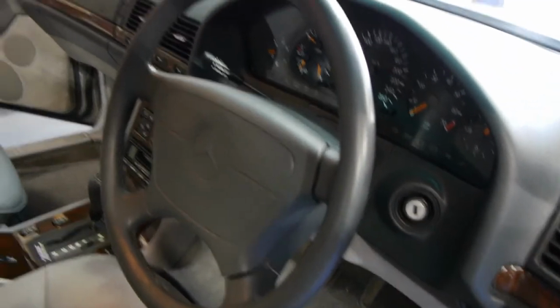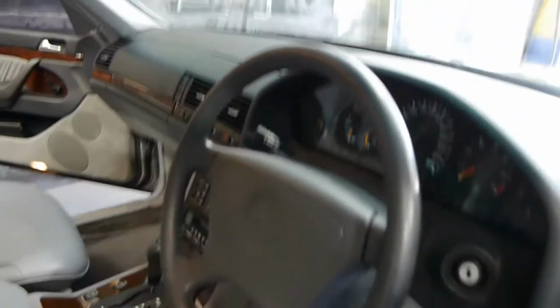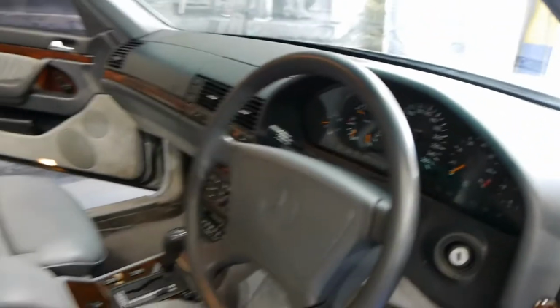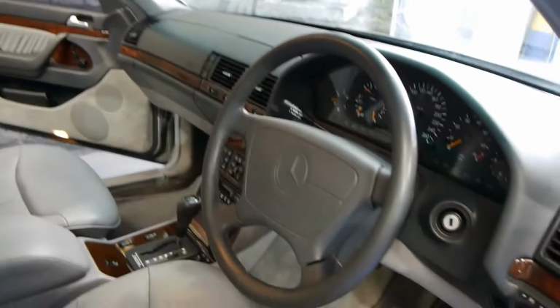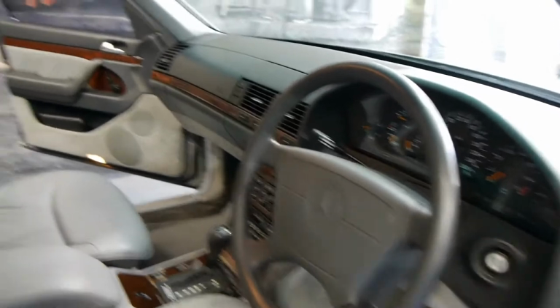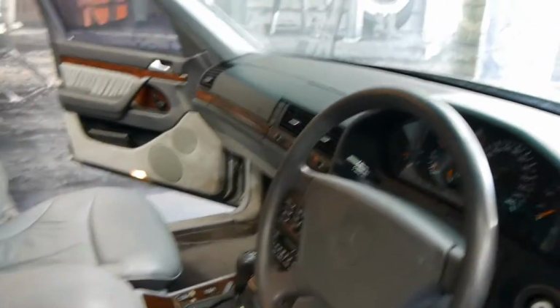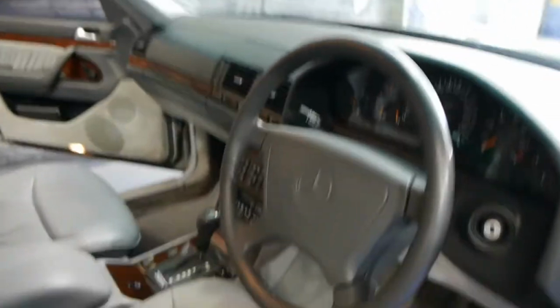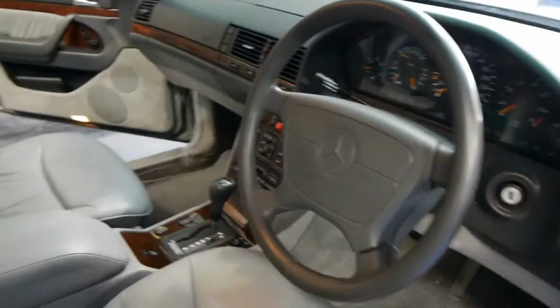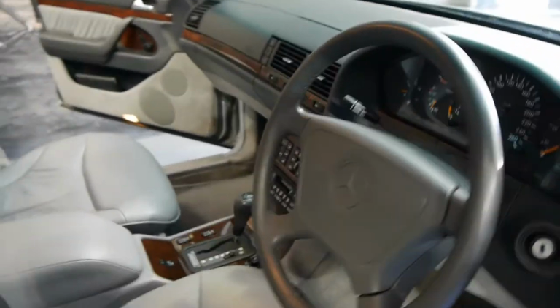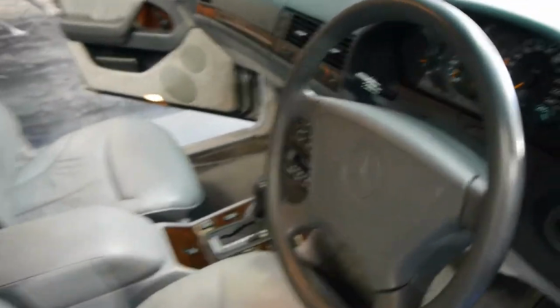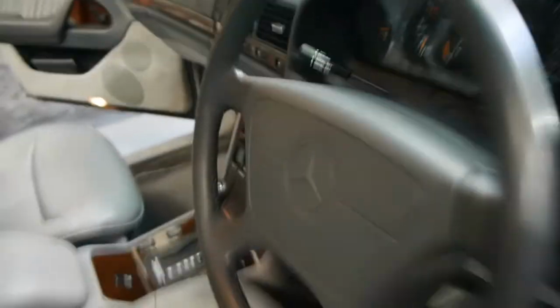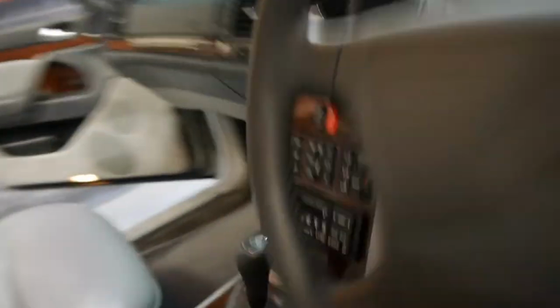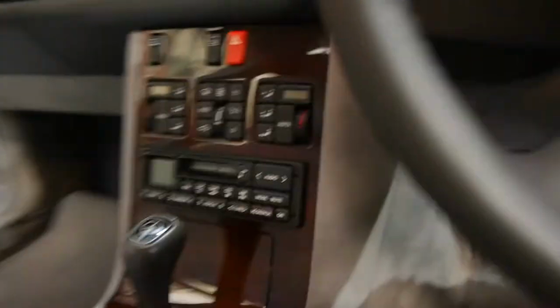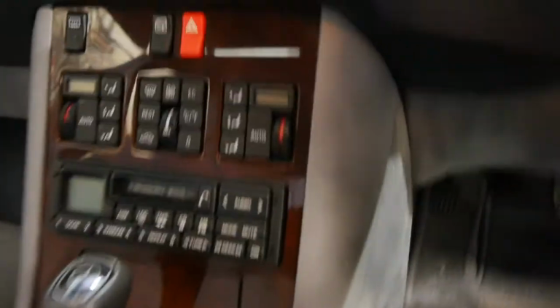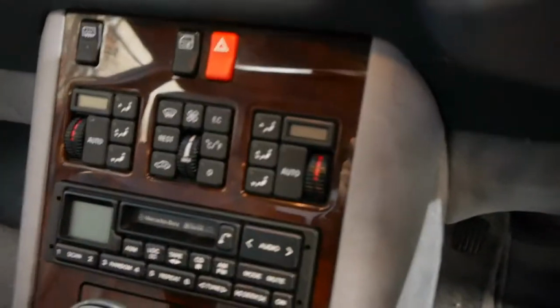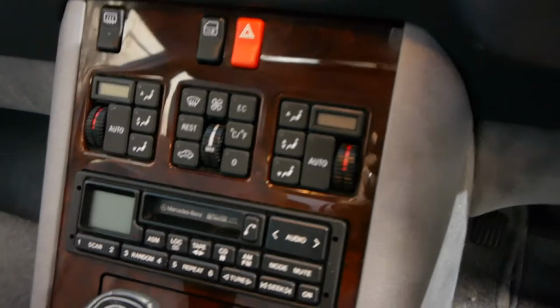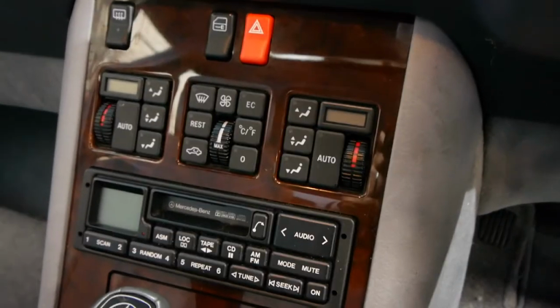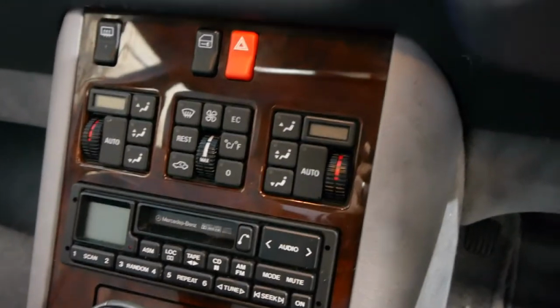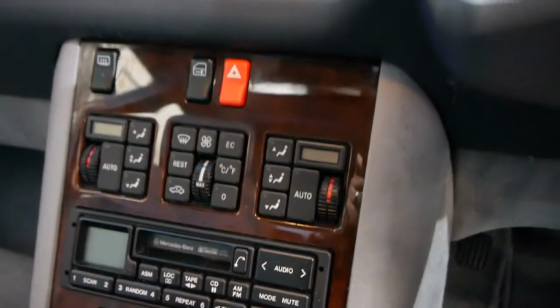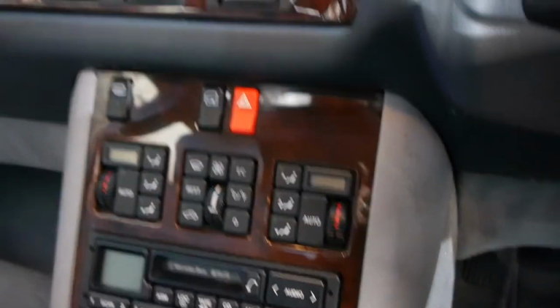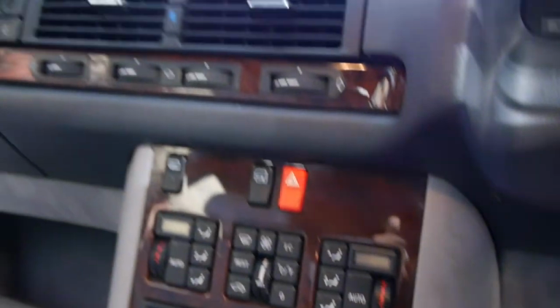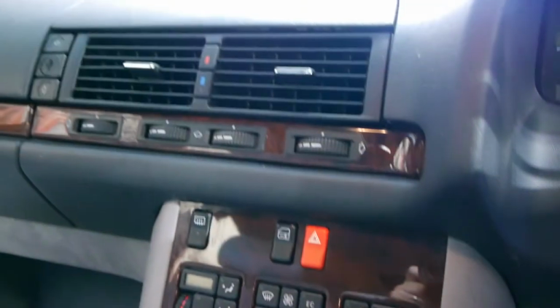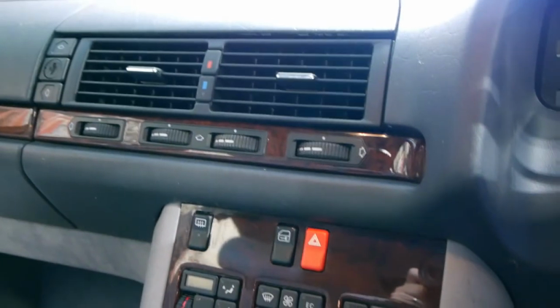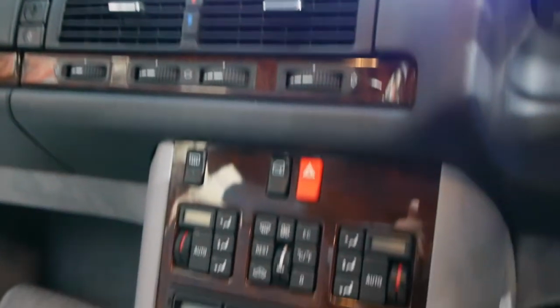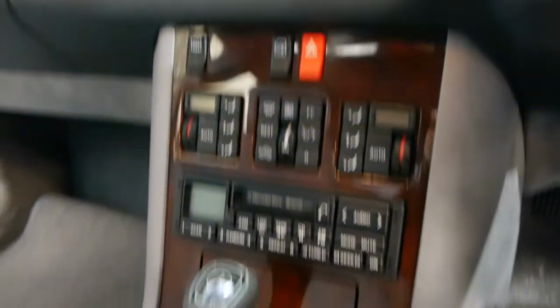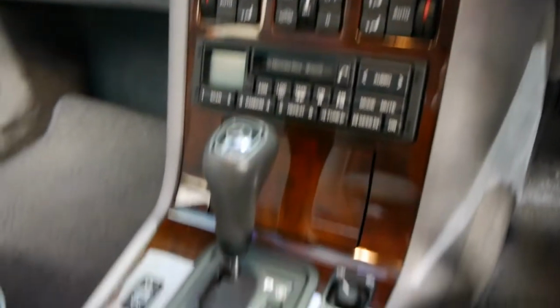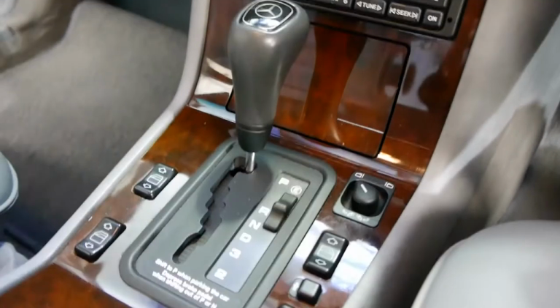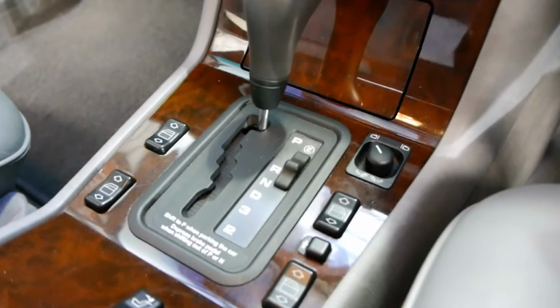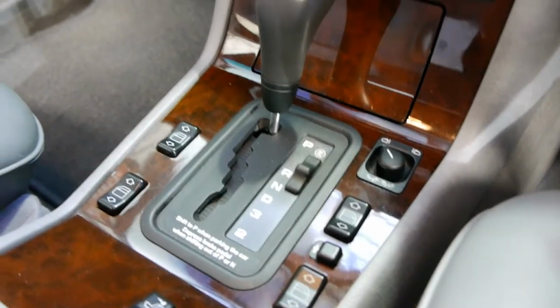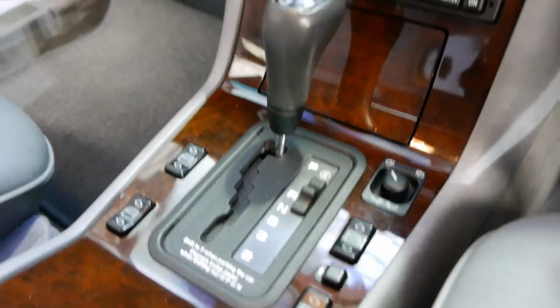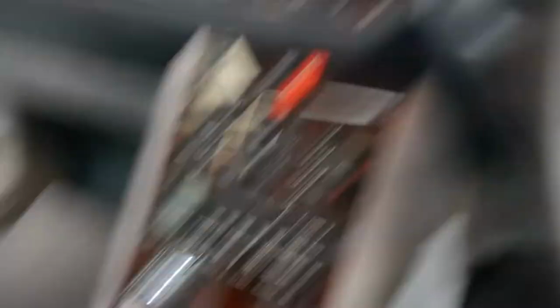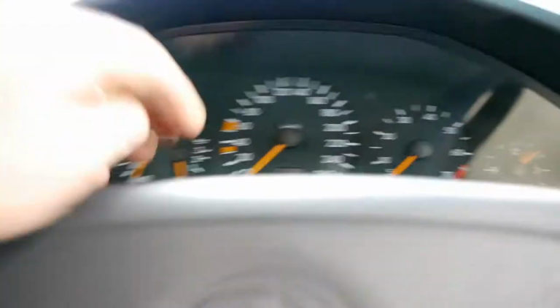Cruise control, CD stacker we've already spoken about, the stereo — but look at the woodgrain. Obviously the heater's on because it's quite cold at the moment. They're so quiet, they've got self-closing doors.